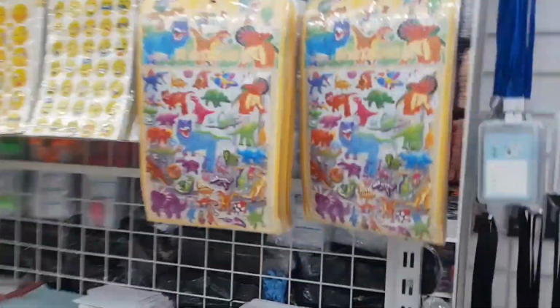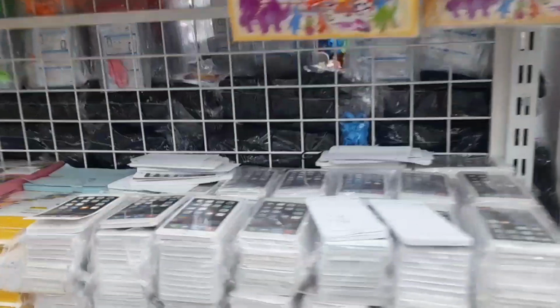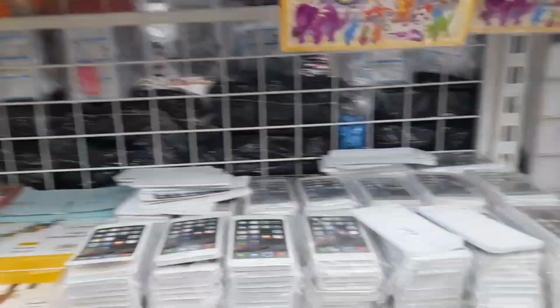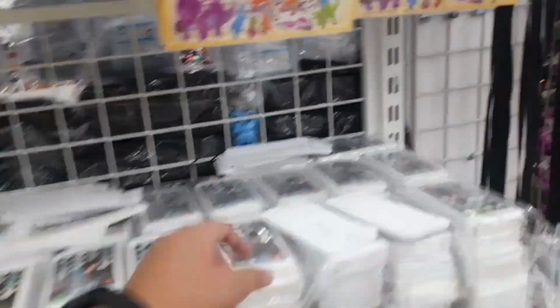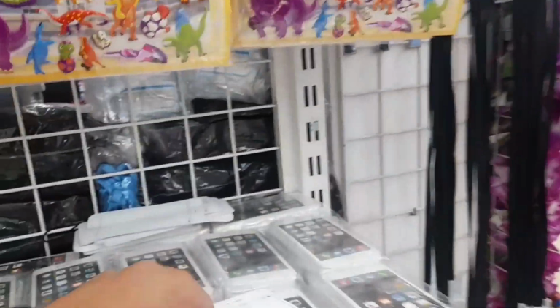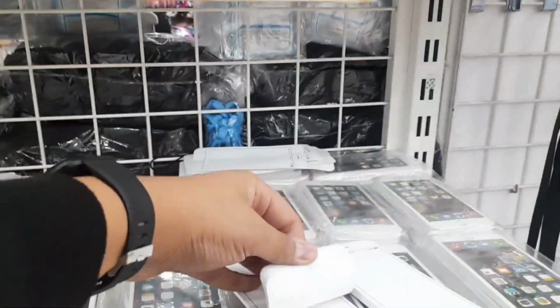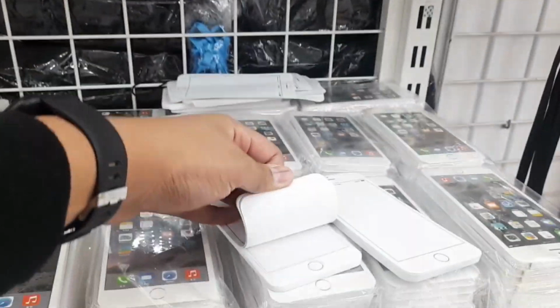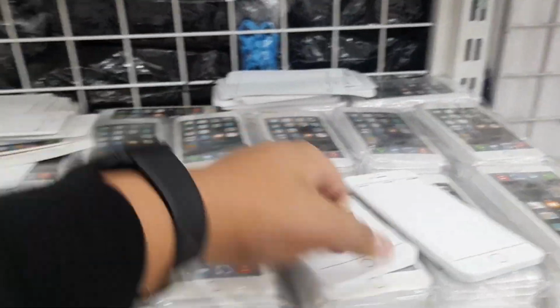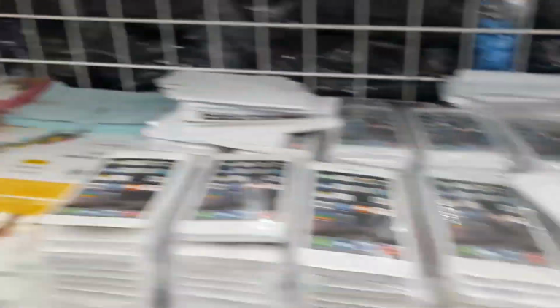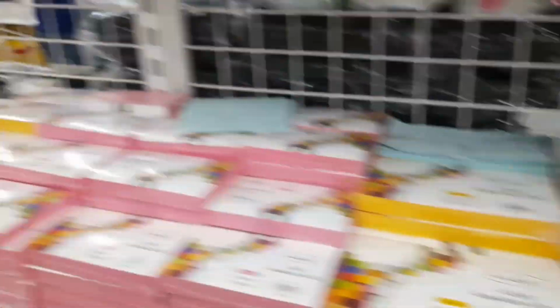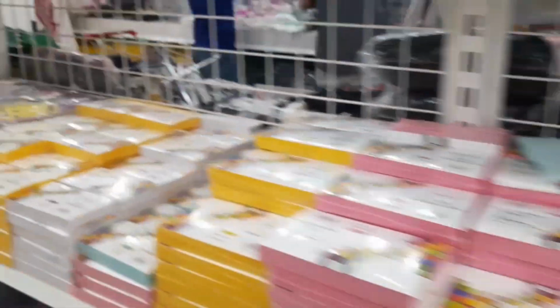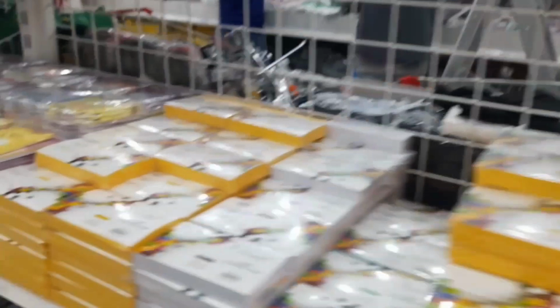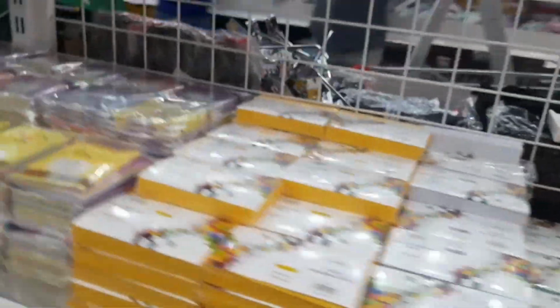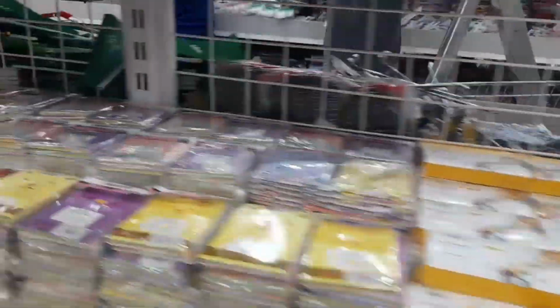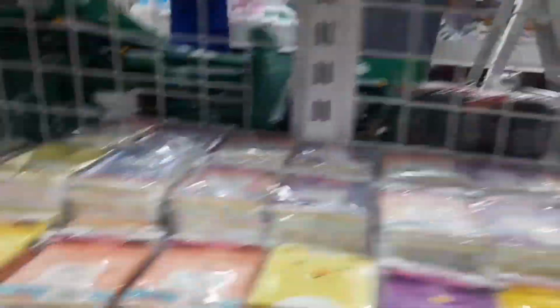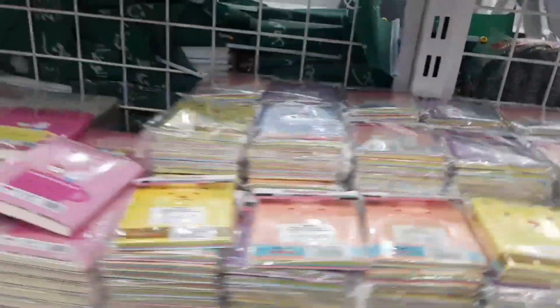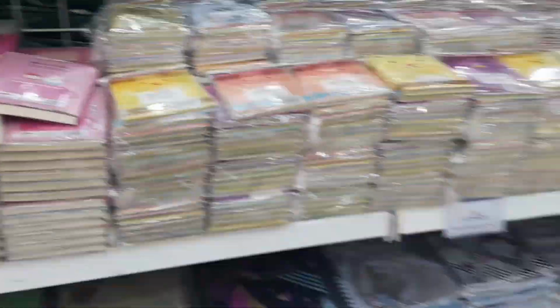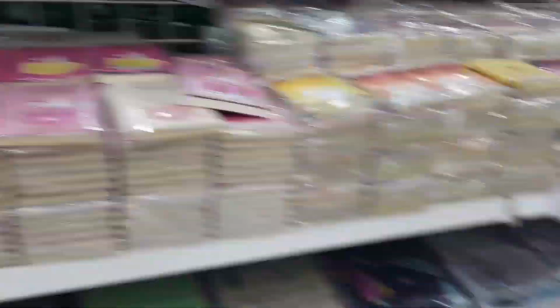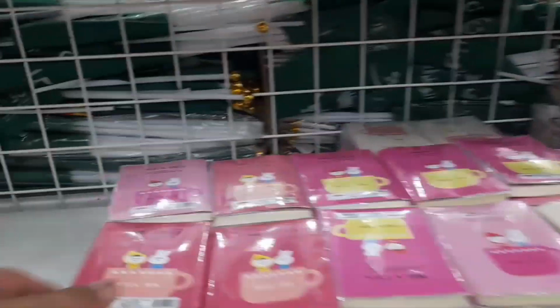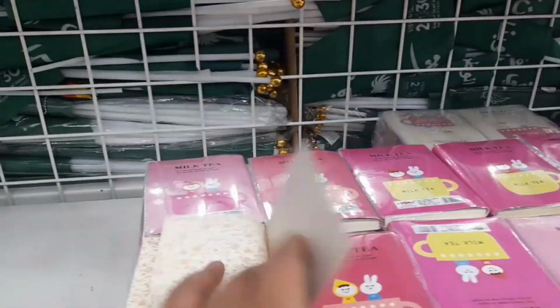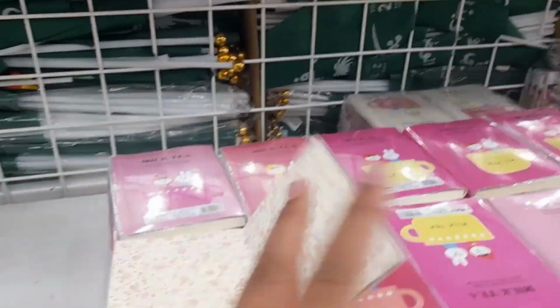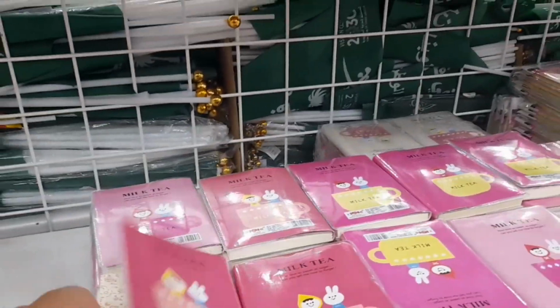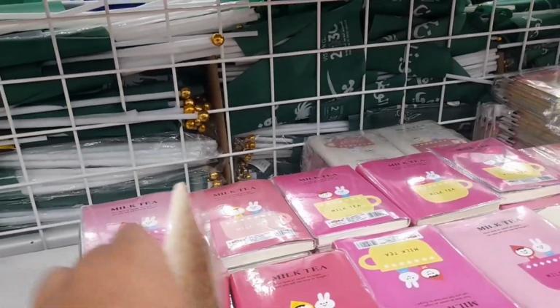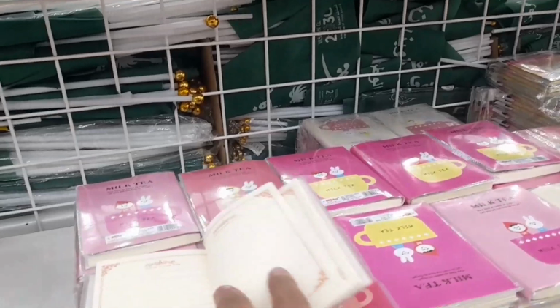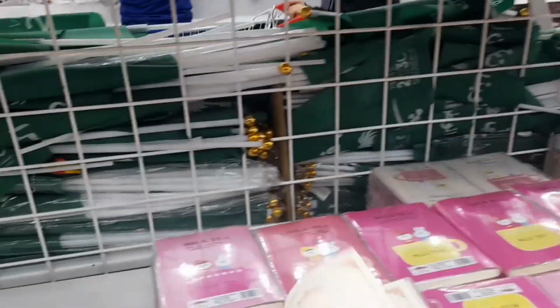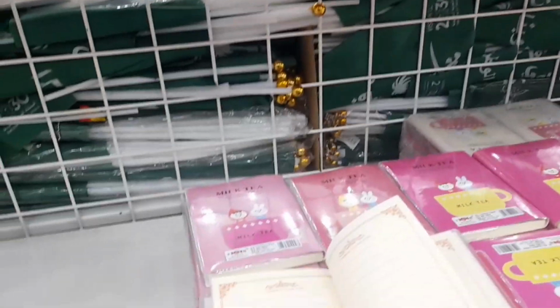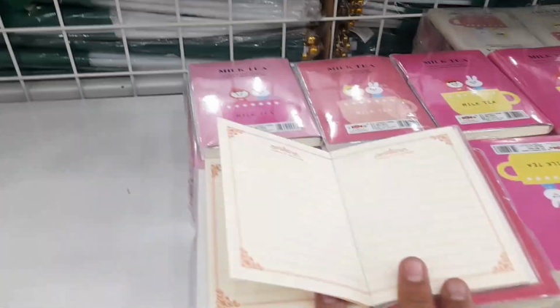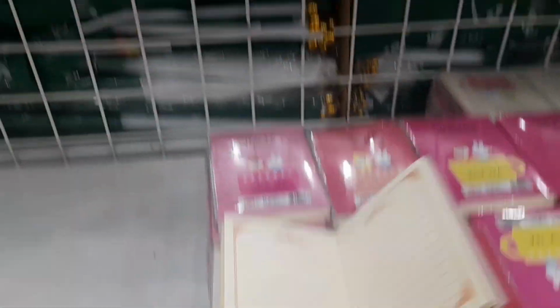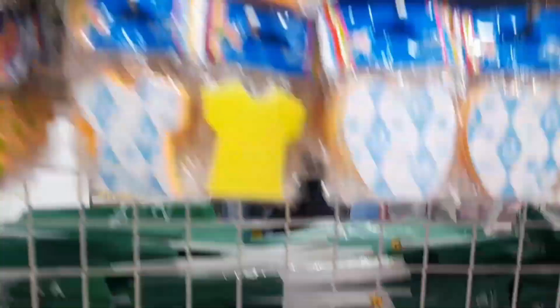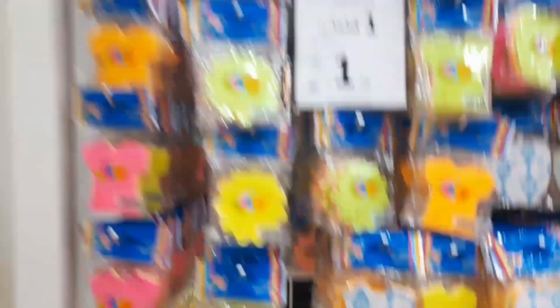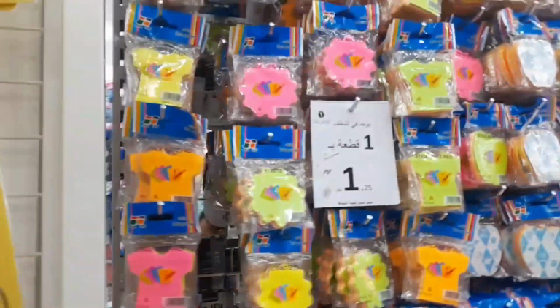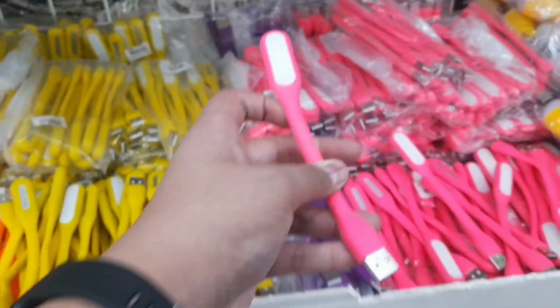Here is the stationery section. This is a special type of item. There are several main sections here with many options to choose from.